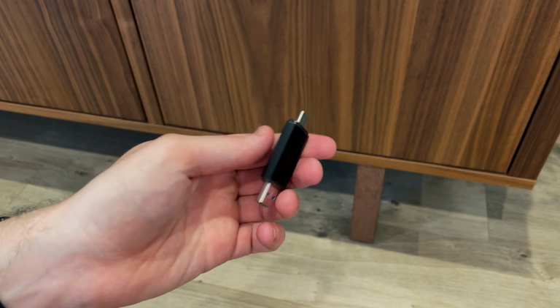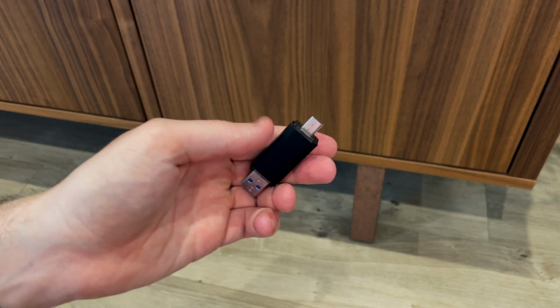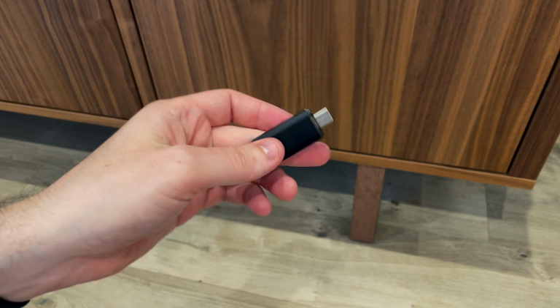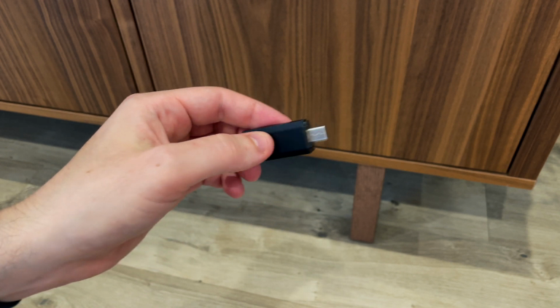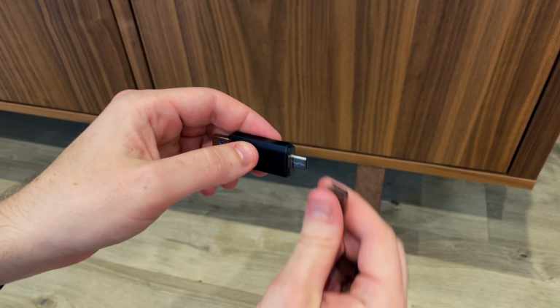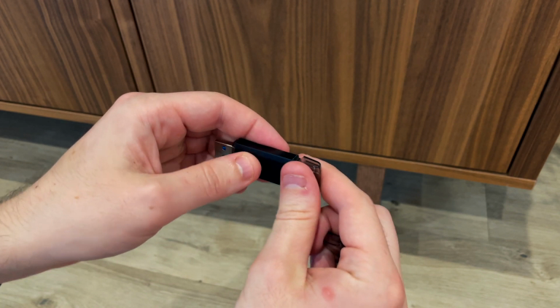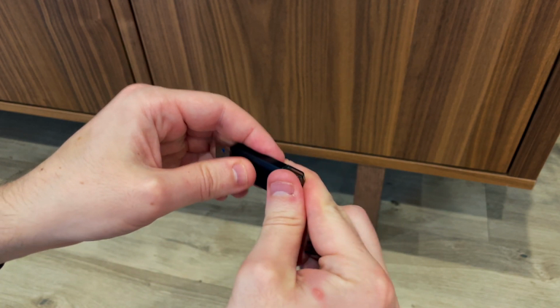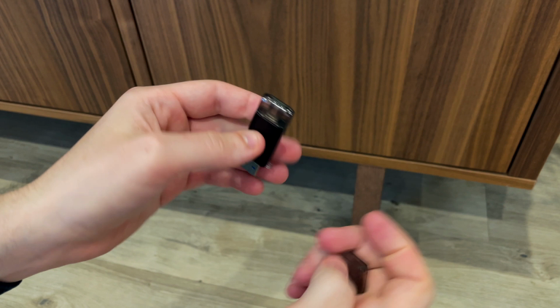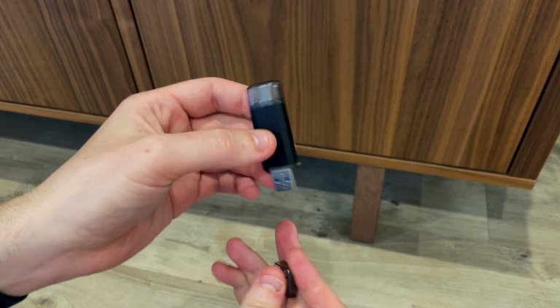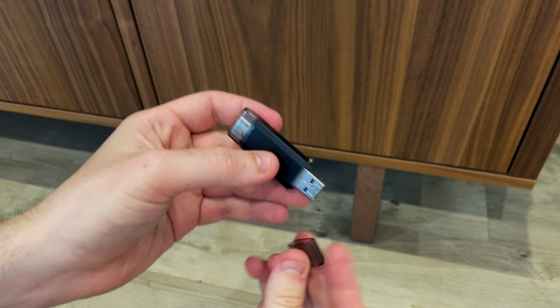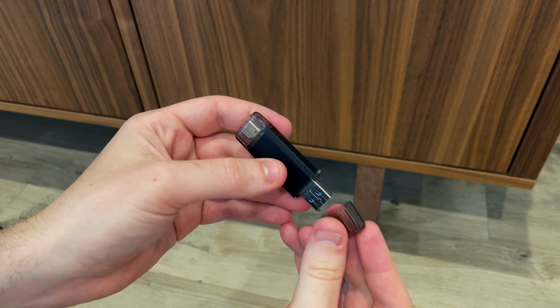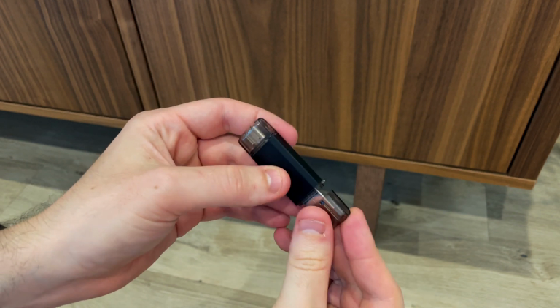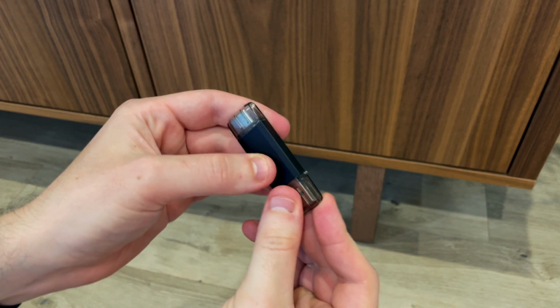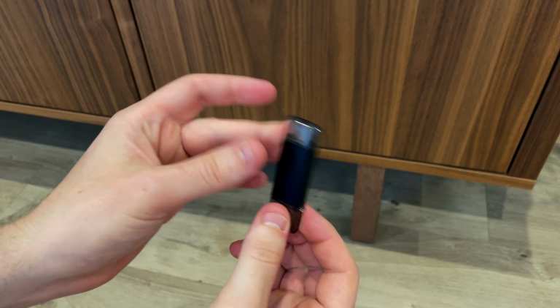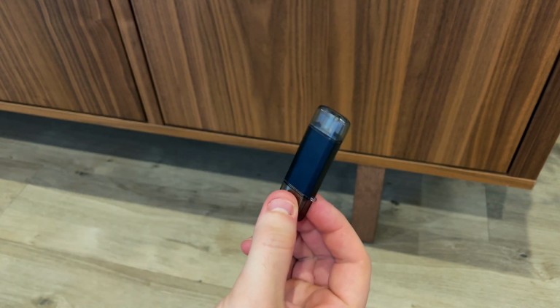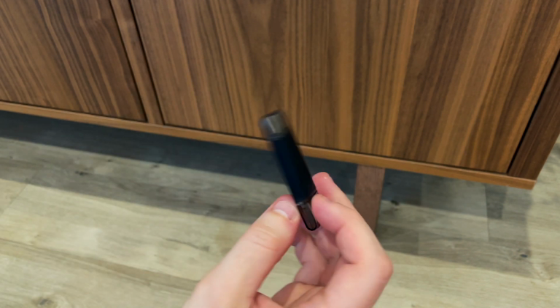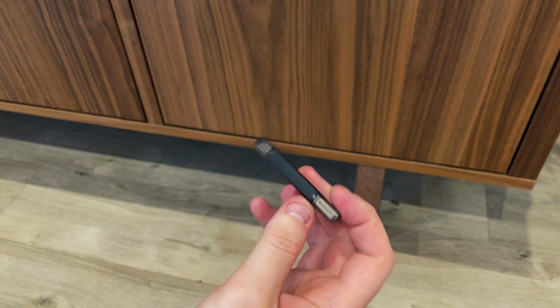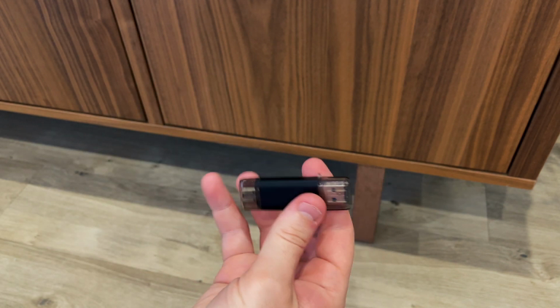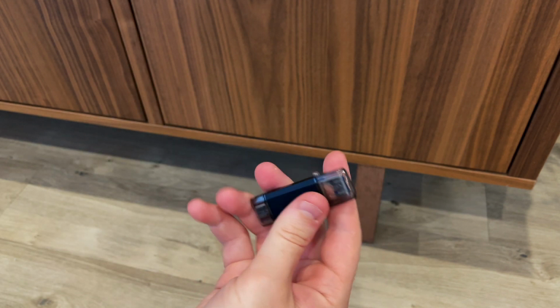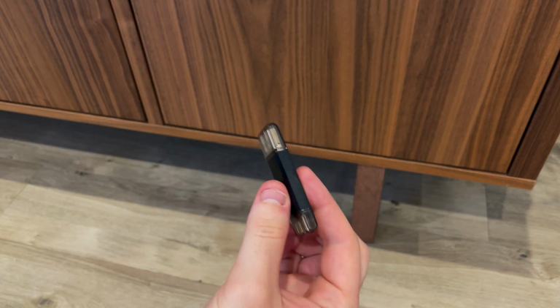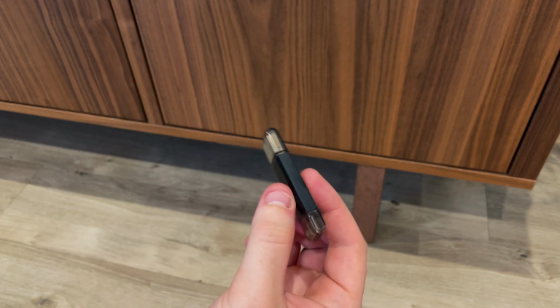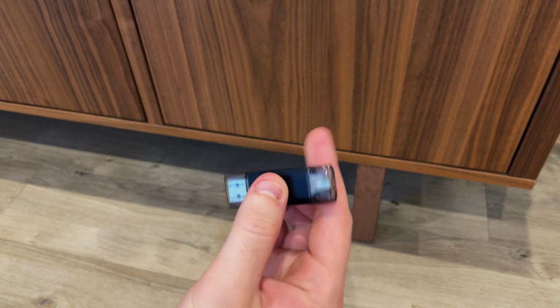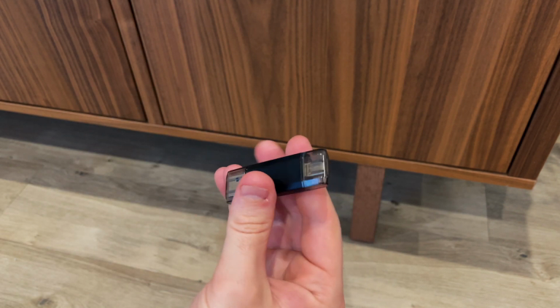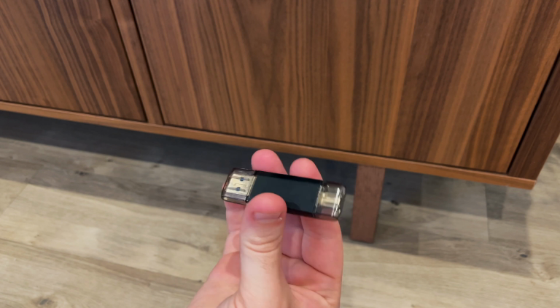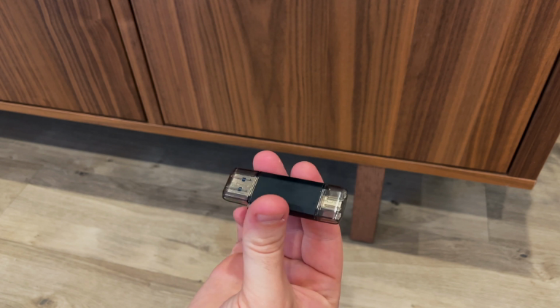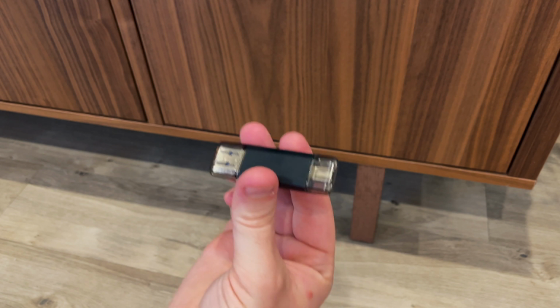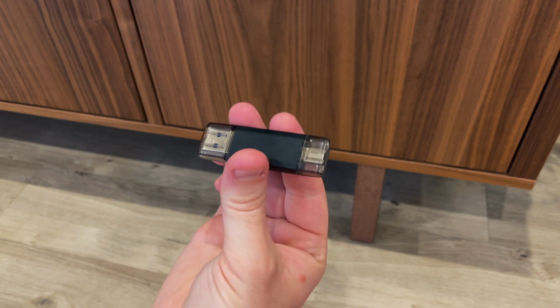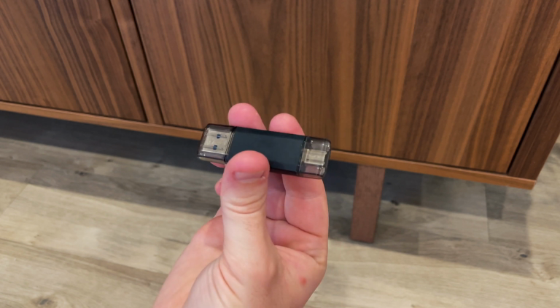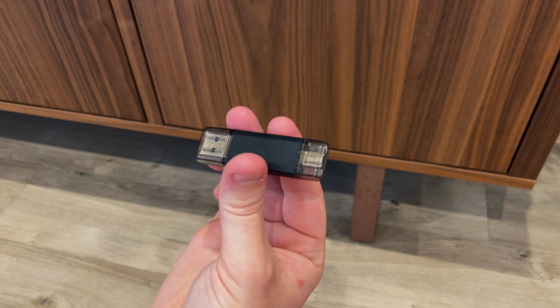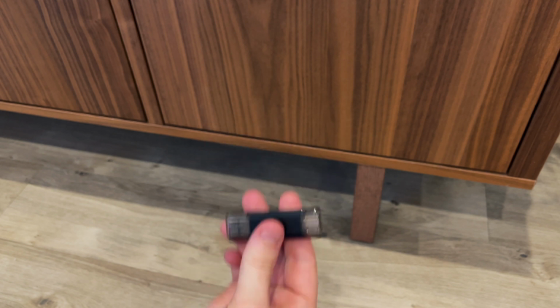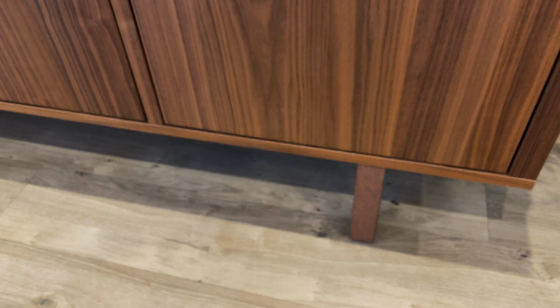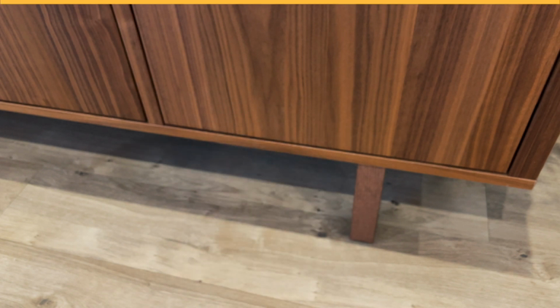You'll need to format your USB stick to FAT32 for this to work. I haven't done a guide on that as it differs from Mac to PC and I don't have a PC at the moment, but it's a pretty straightforward process.